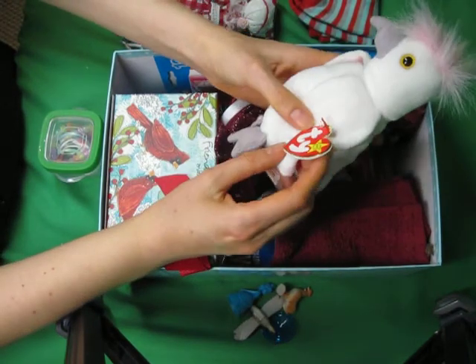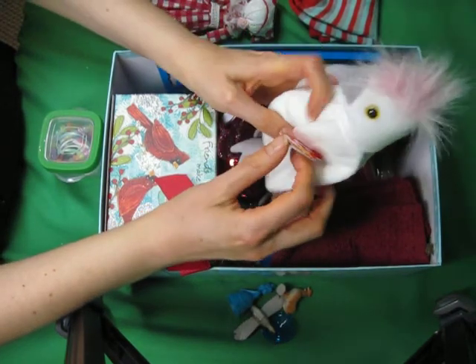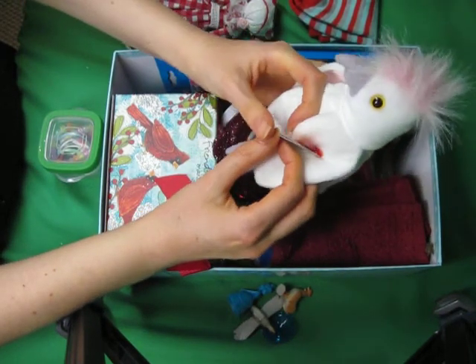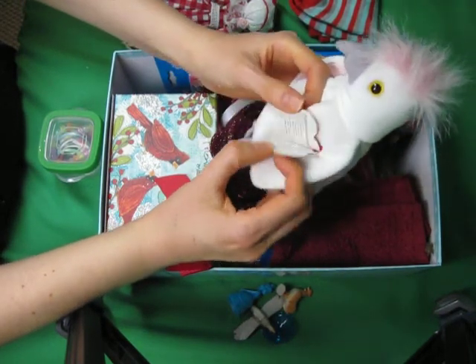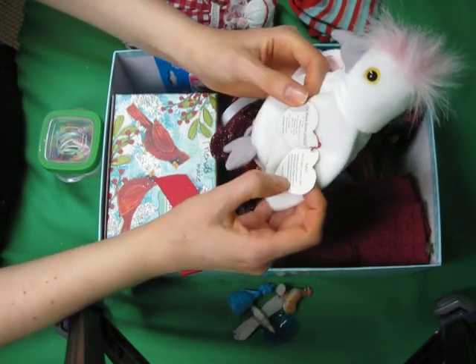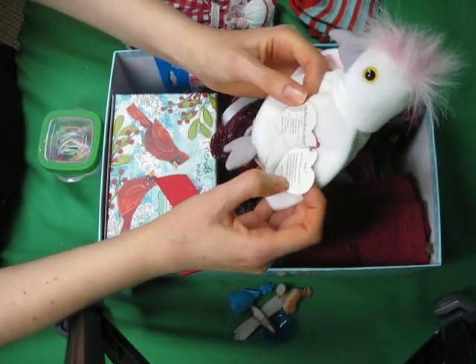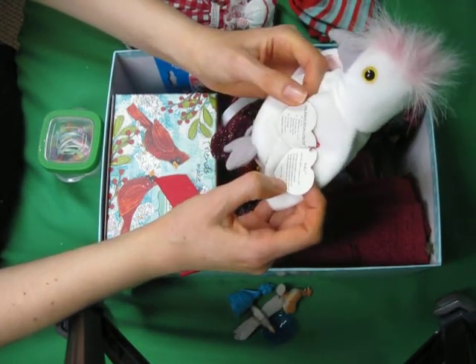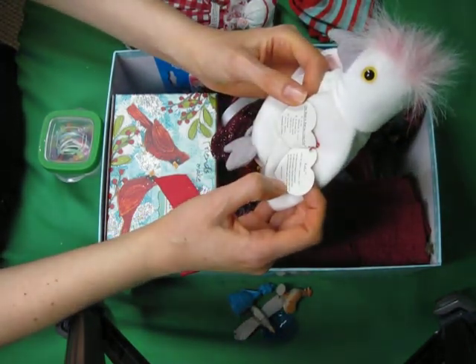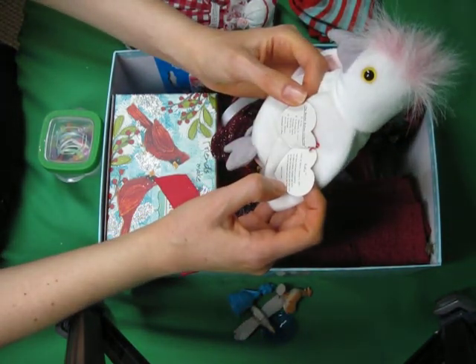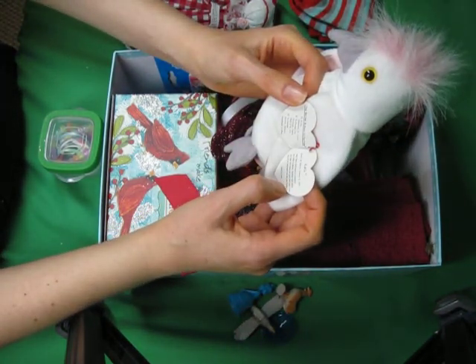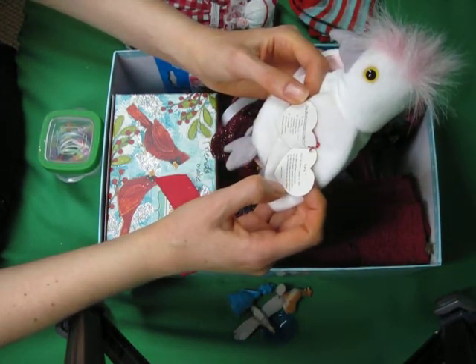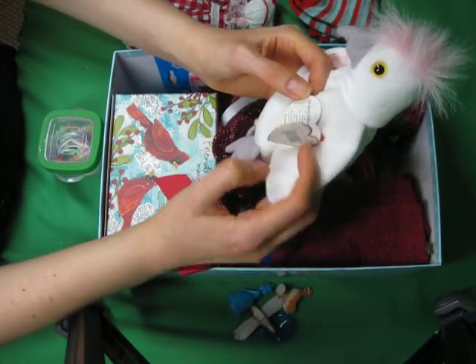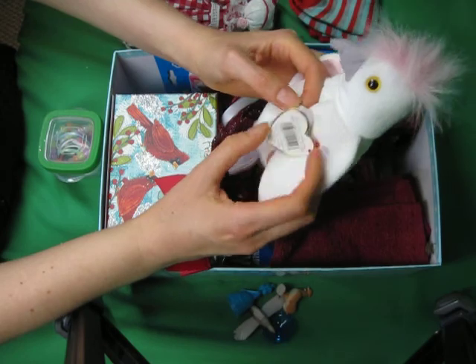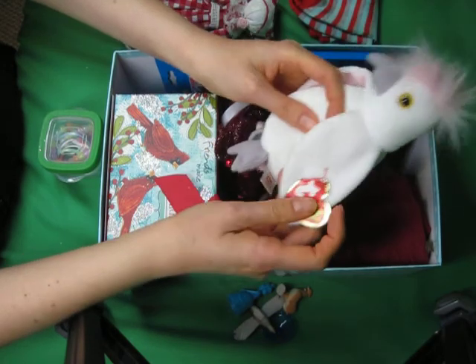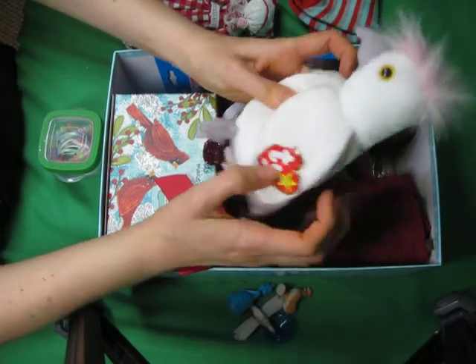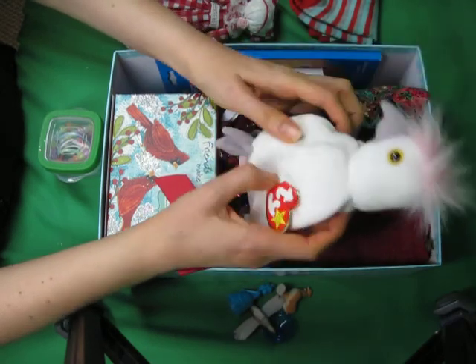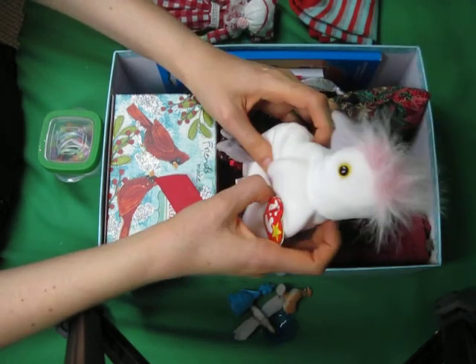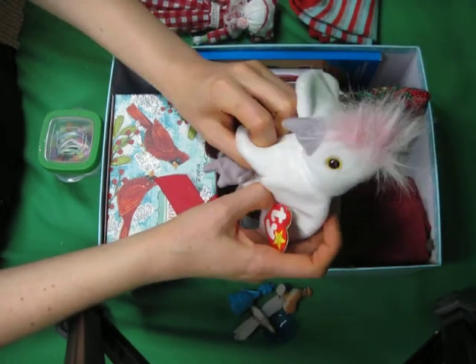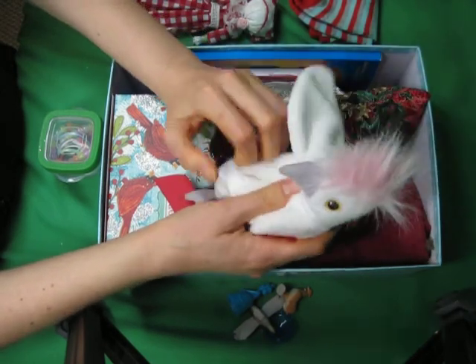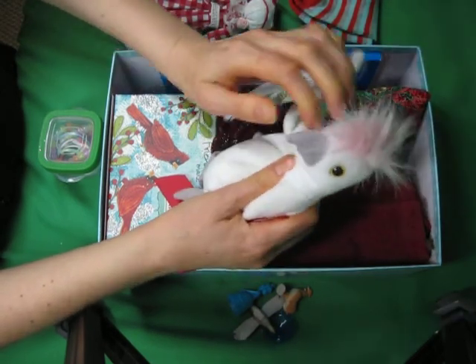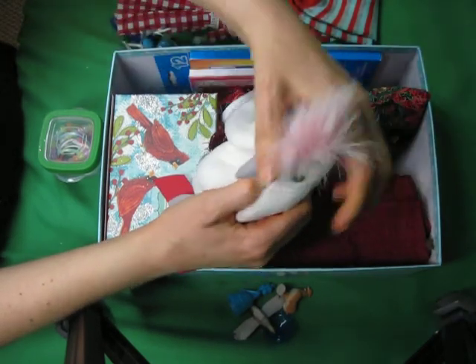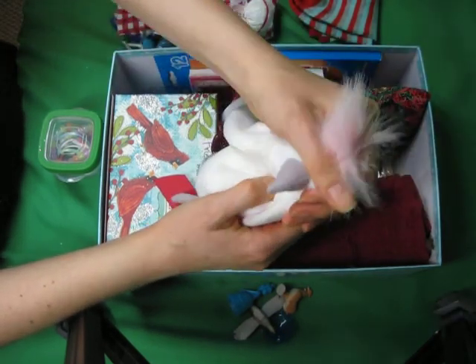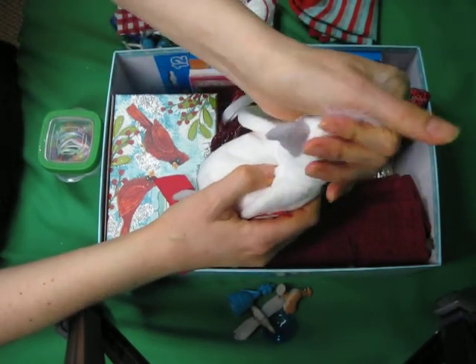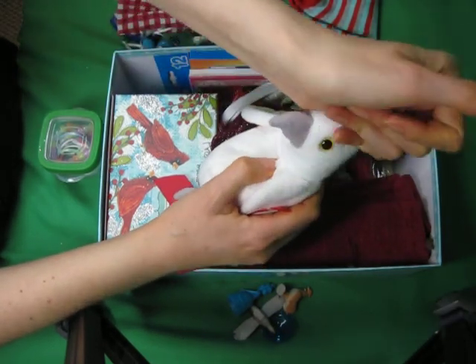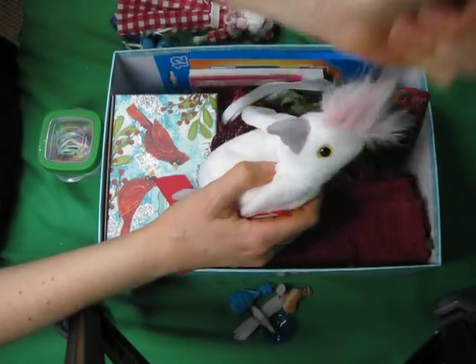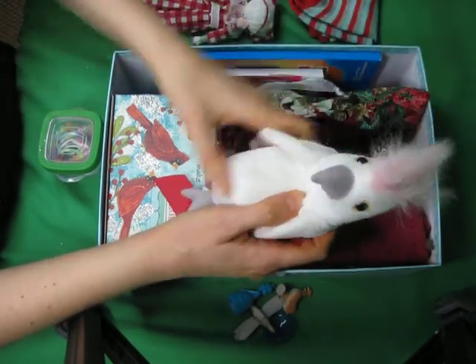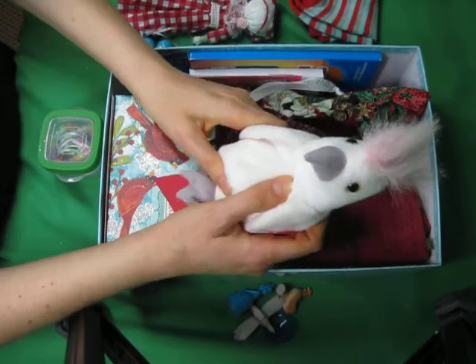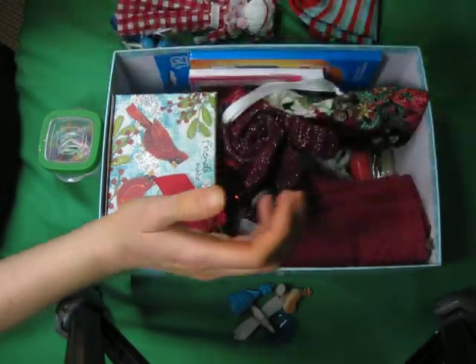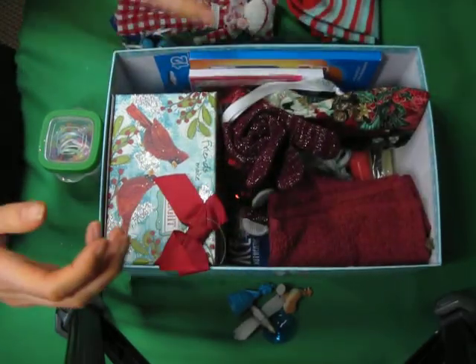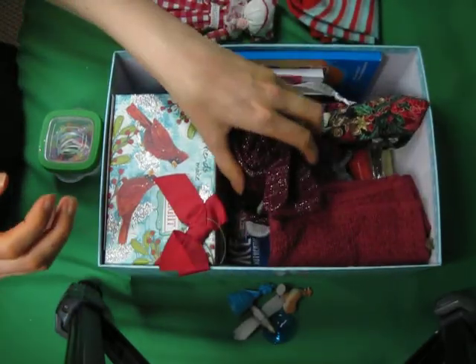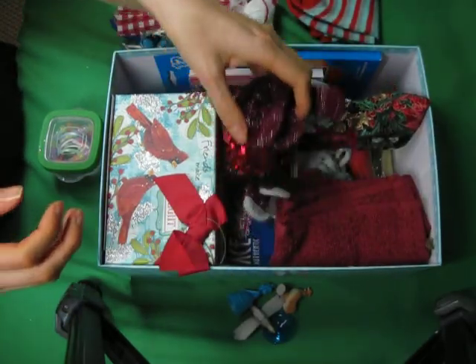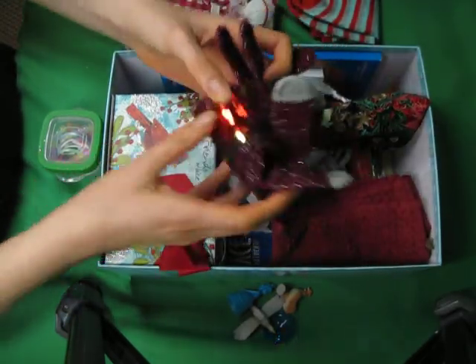A bird. I don't know exactly what it's supposed to be. I said it looked like an albino cardinal. Everyone thought that was very funny, but that's what I think it looks like.